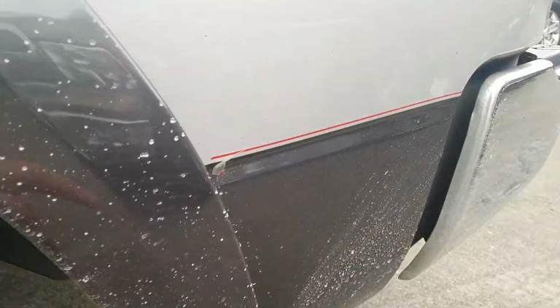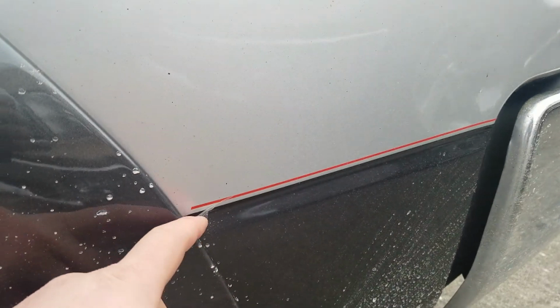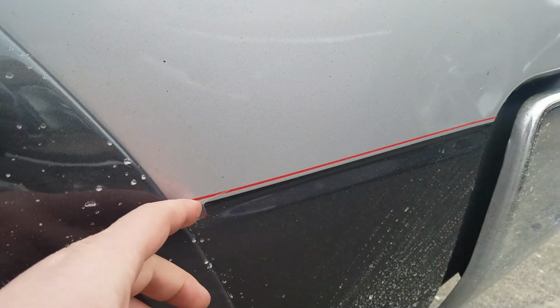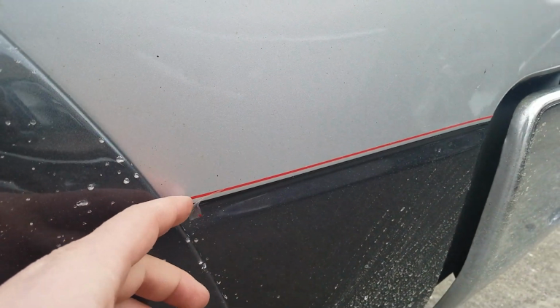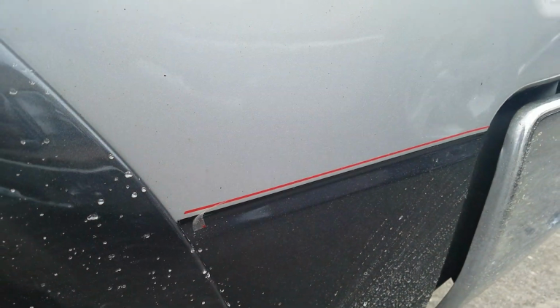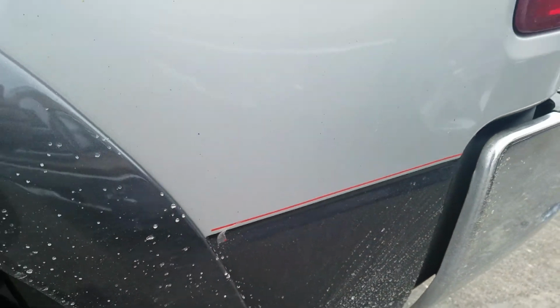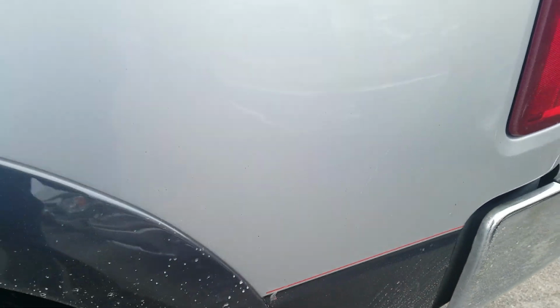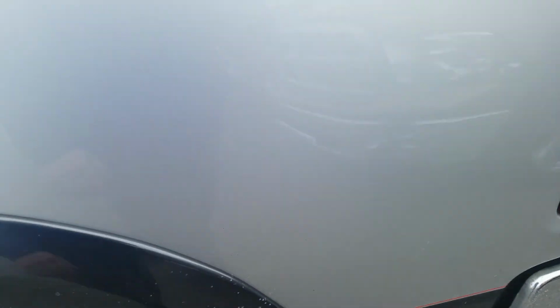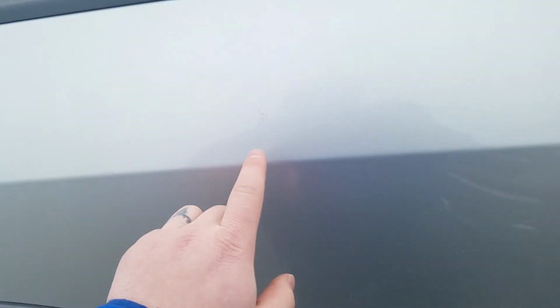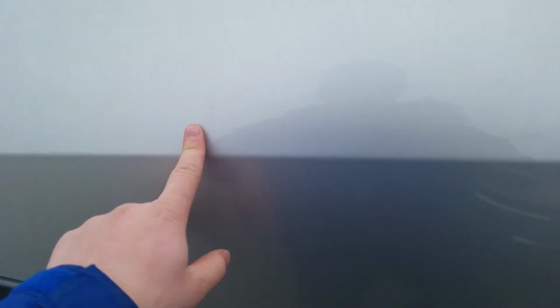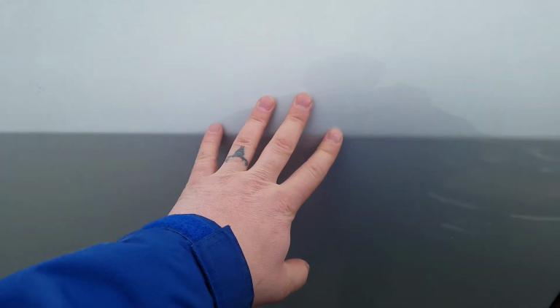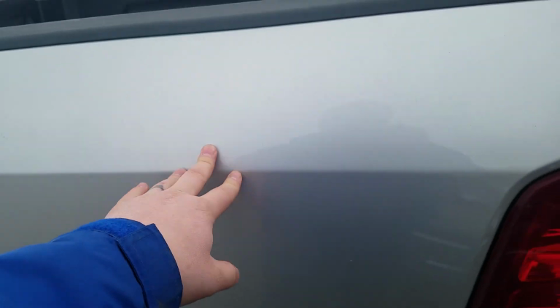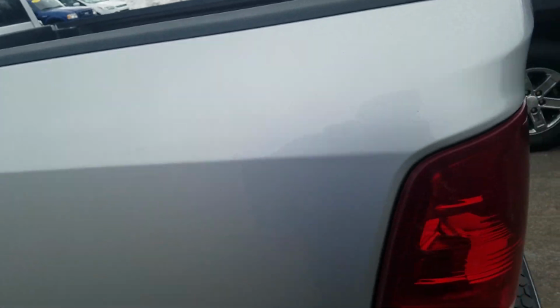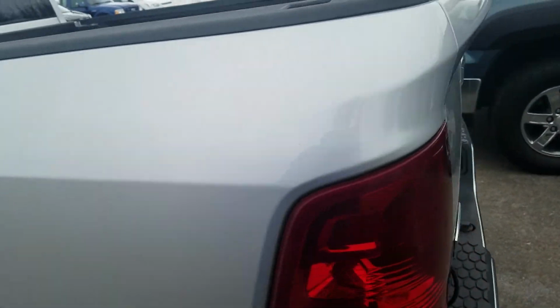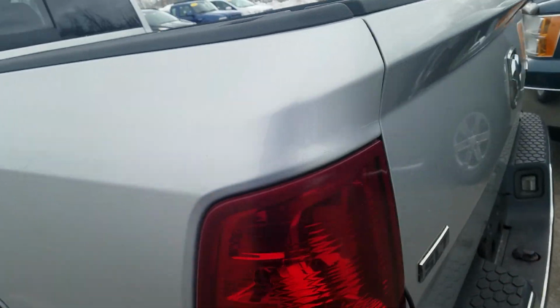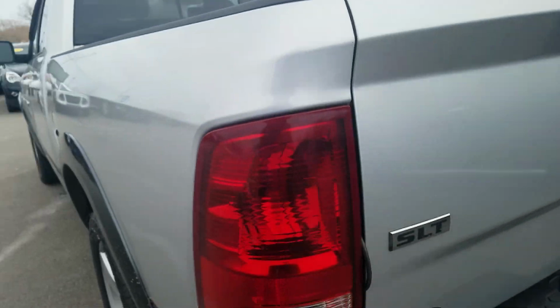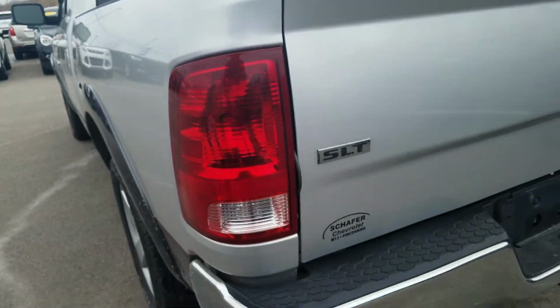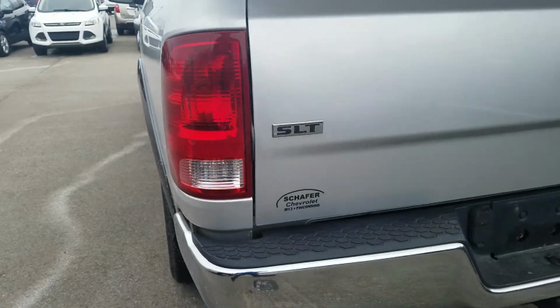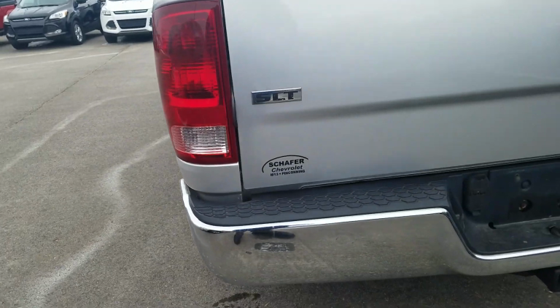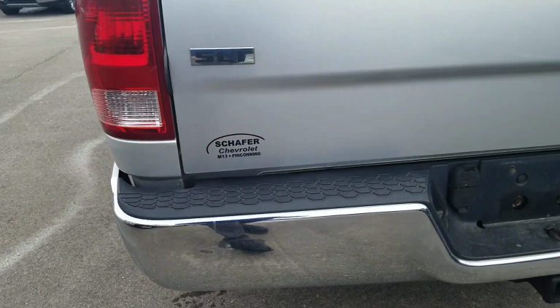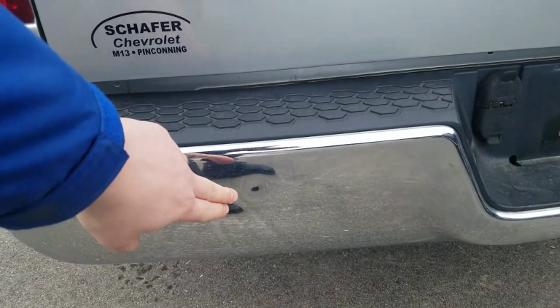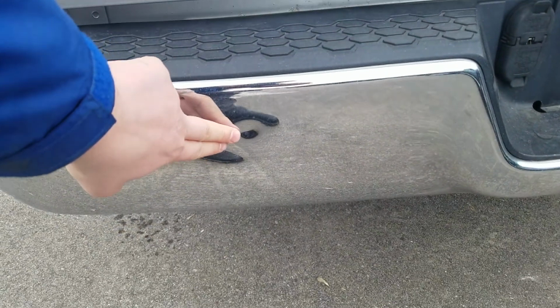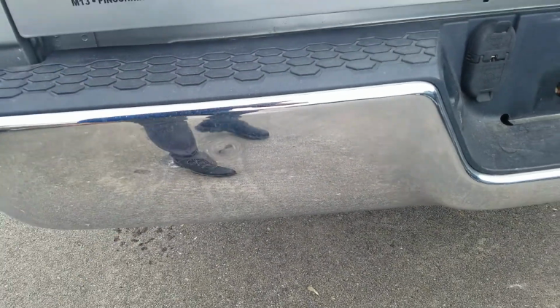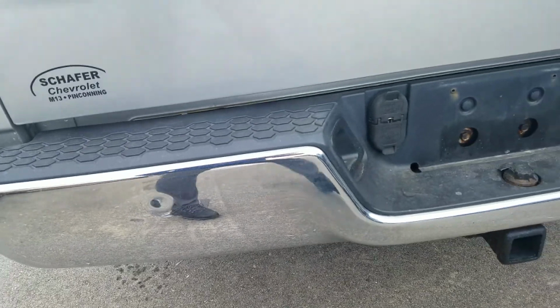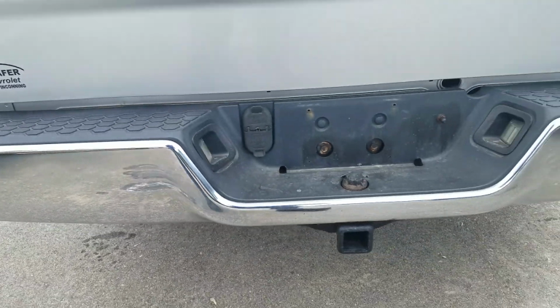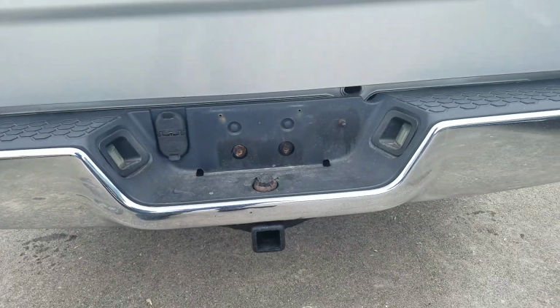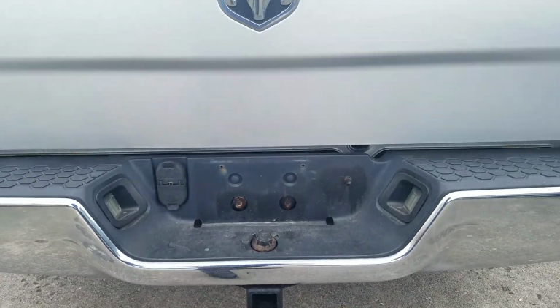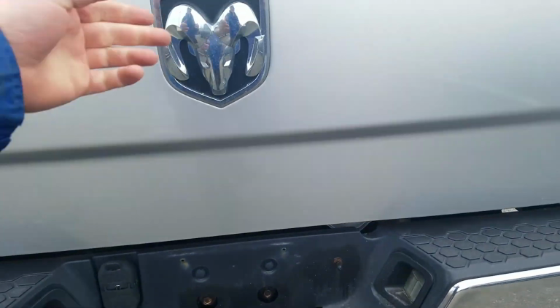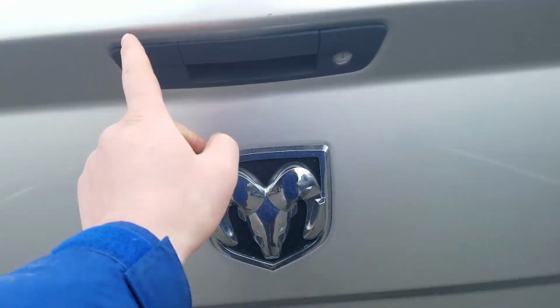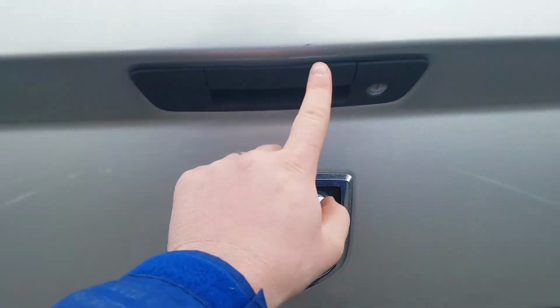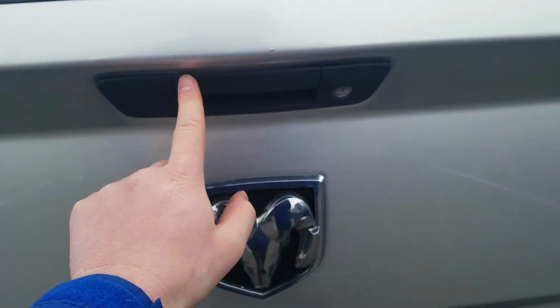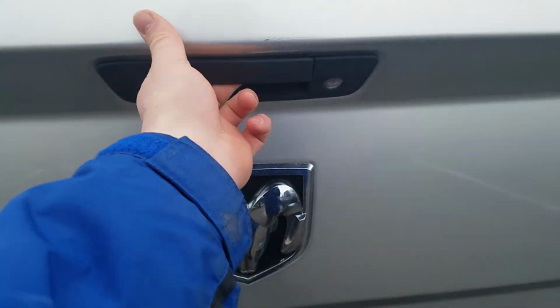It looks like you got some flaking right there, a couple of touch-up spots, and some scratches on the back end. Moving to the rear tailgate of the vehicle, you got a little bit of a ding on the chrome bumper and a couple of scuff marks there.